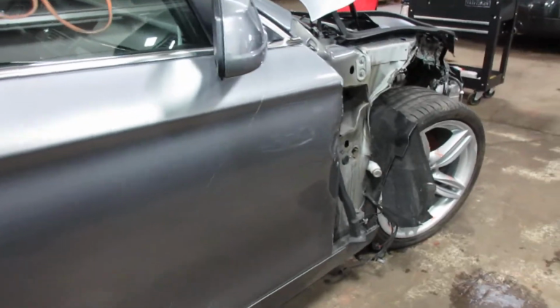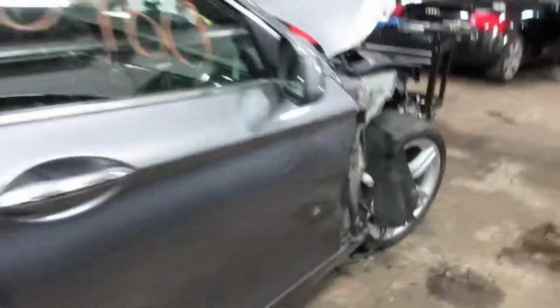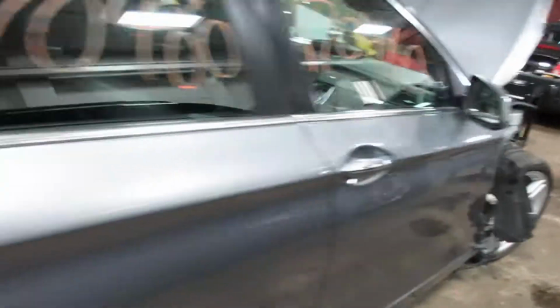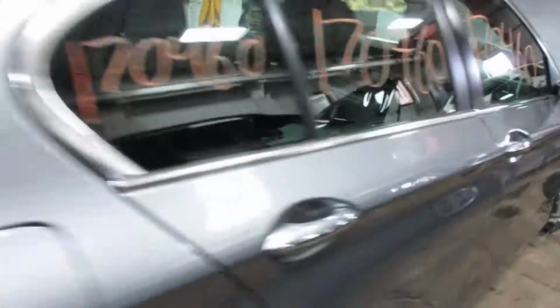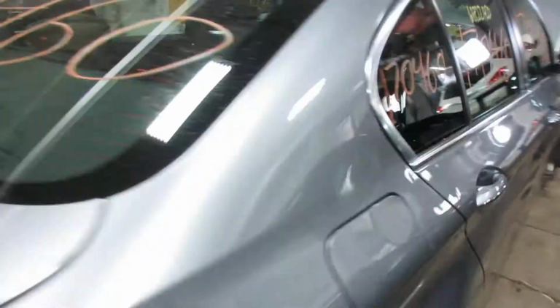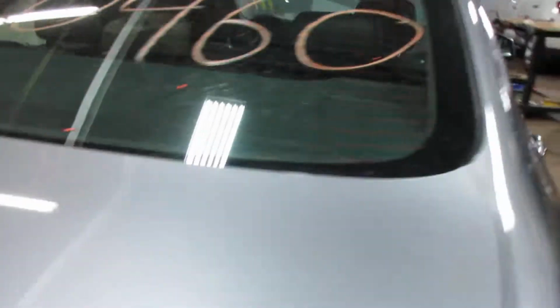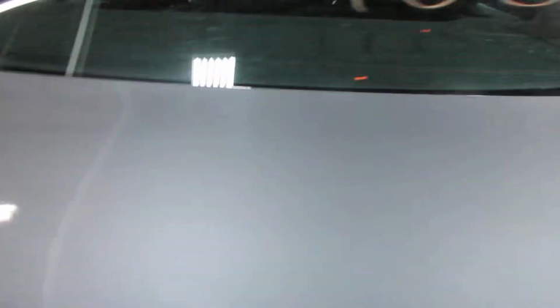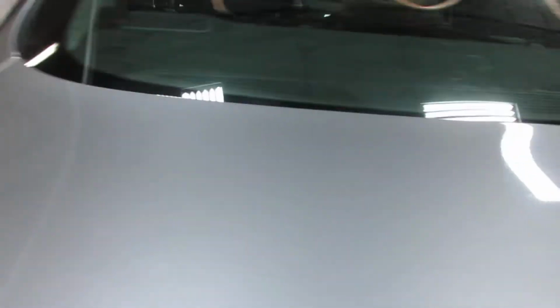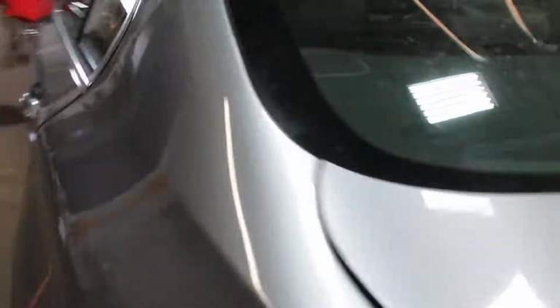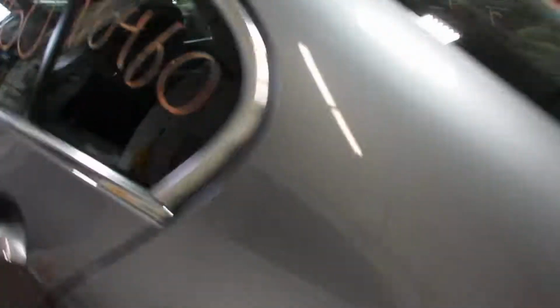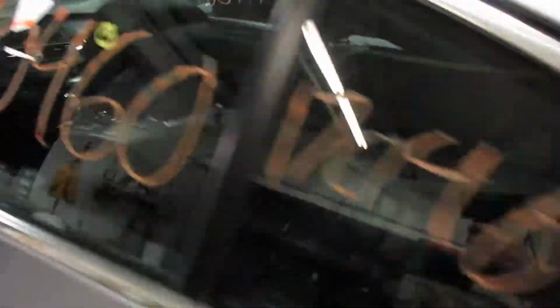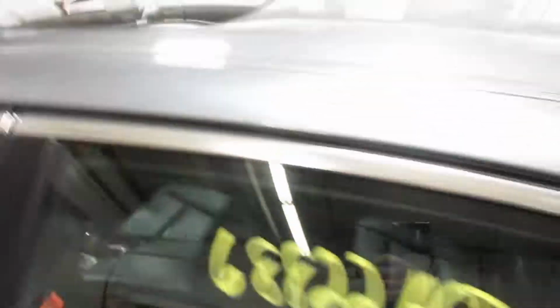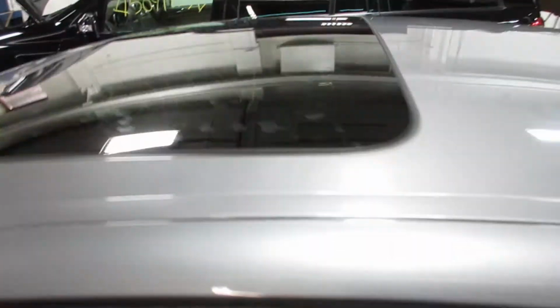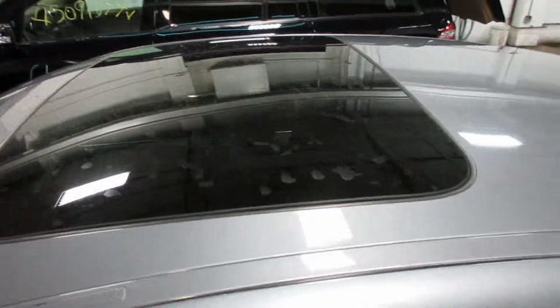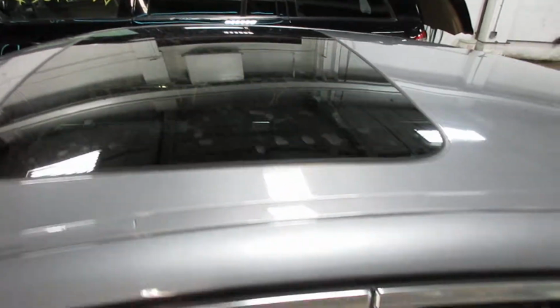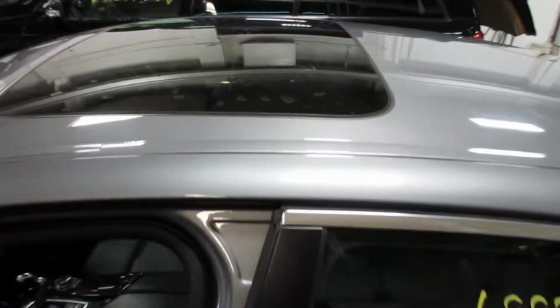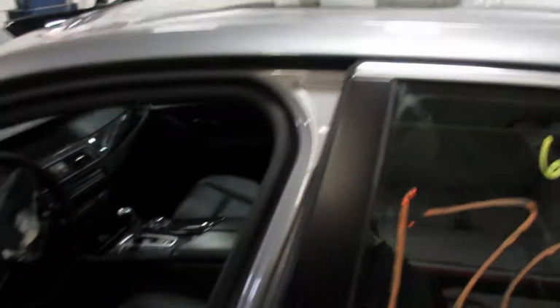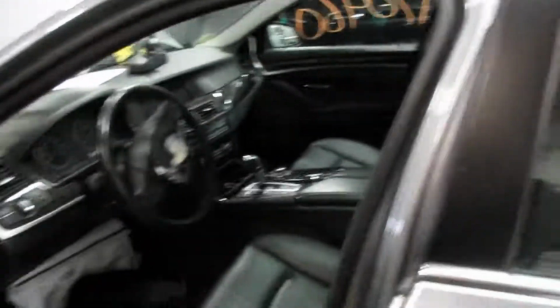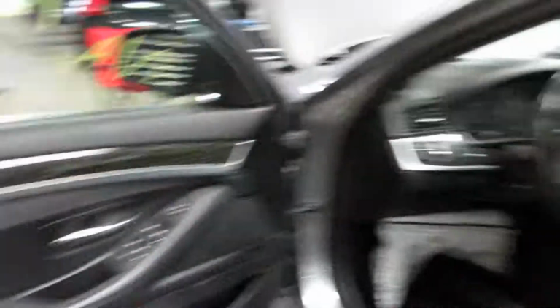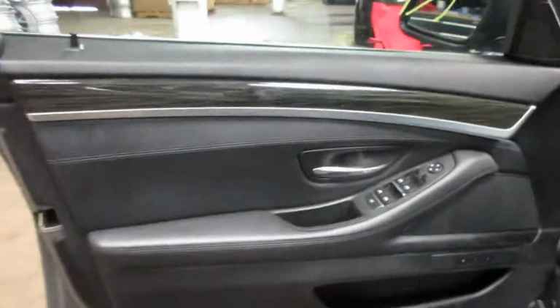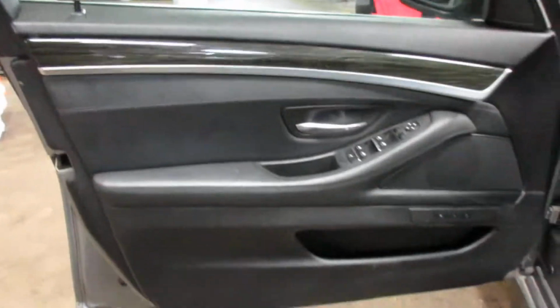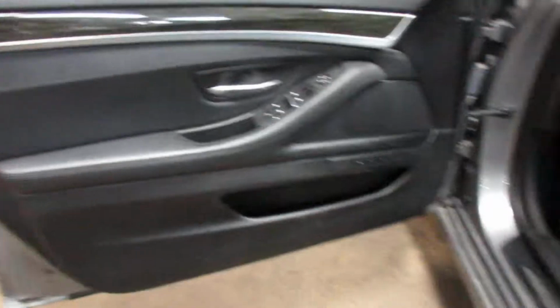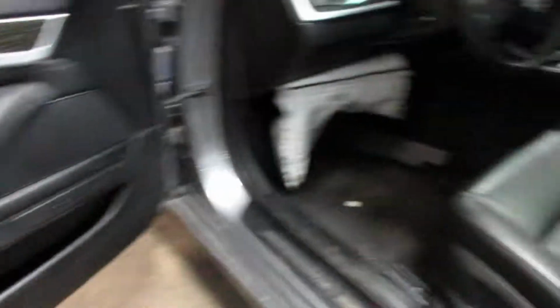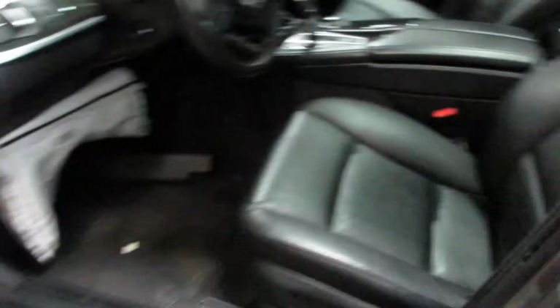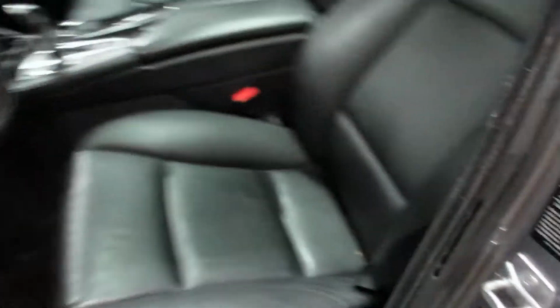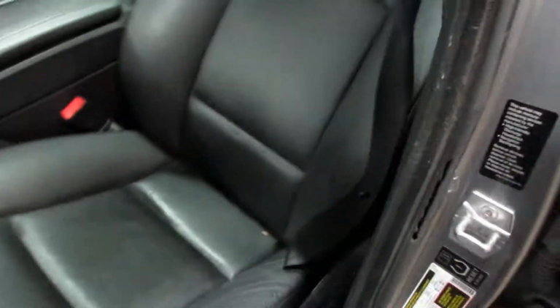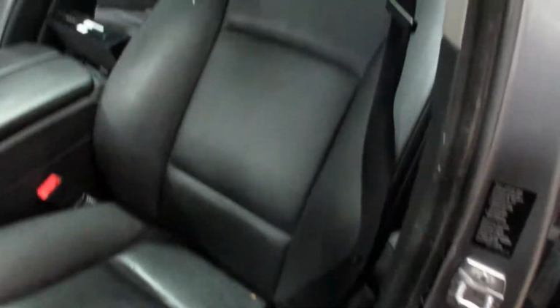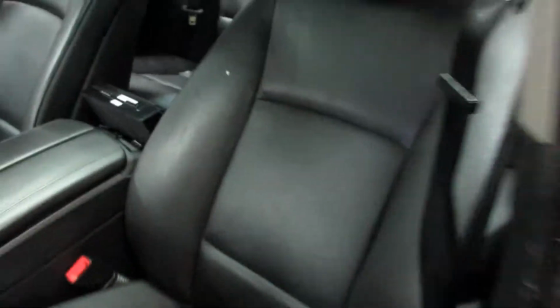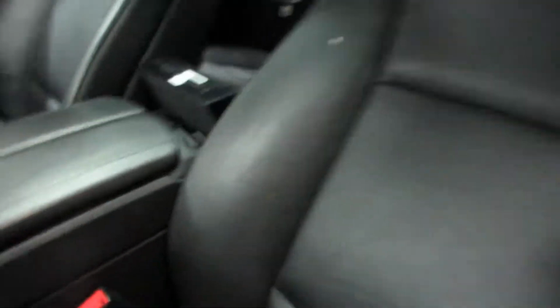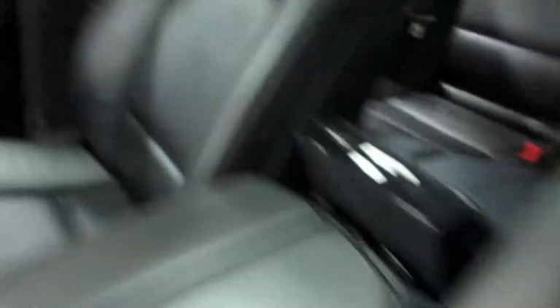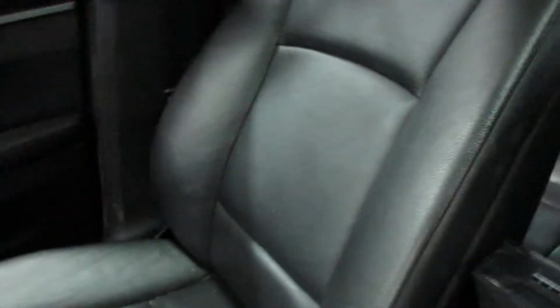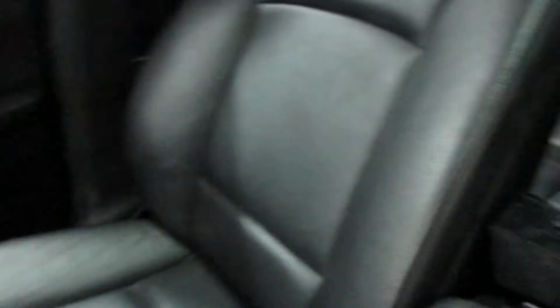Let me take you around to the interior here. This vehicle is equipped with a sunroof. It has a black leather interior. Very nice seats in this vehicle as you can see.